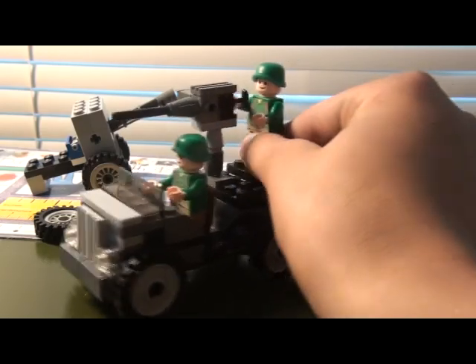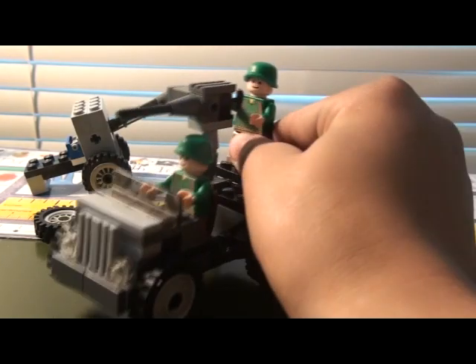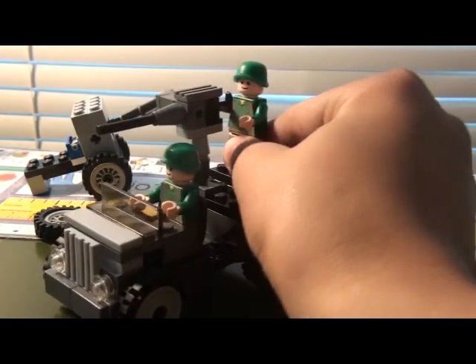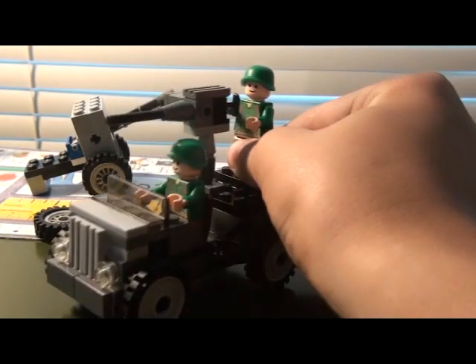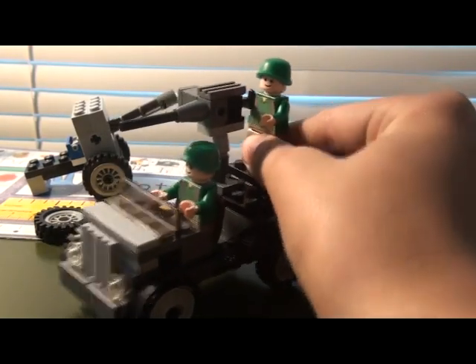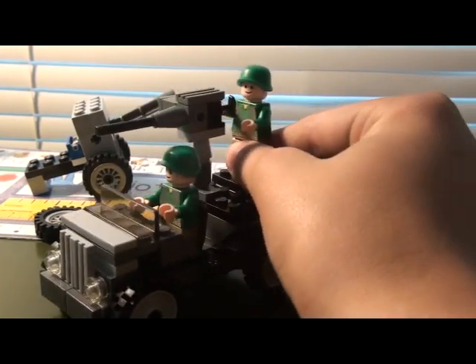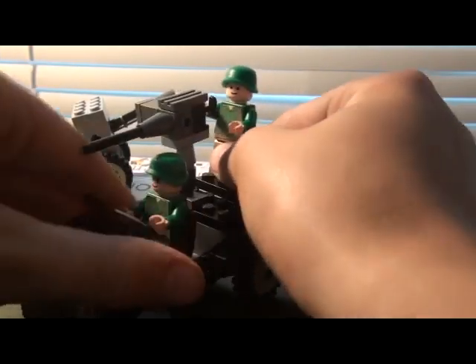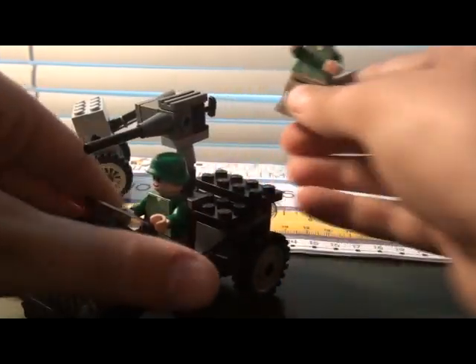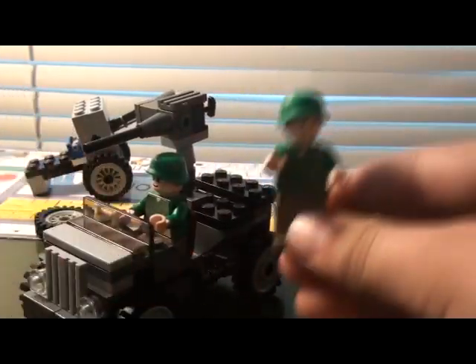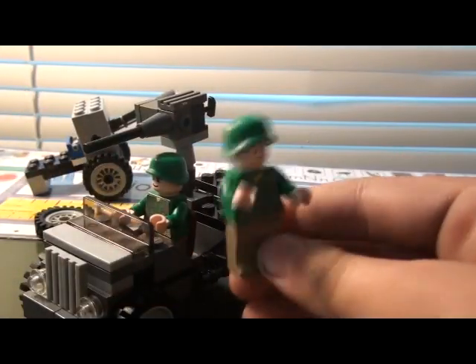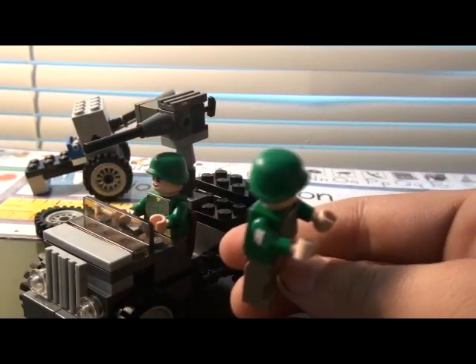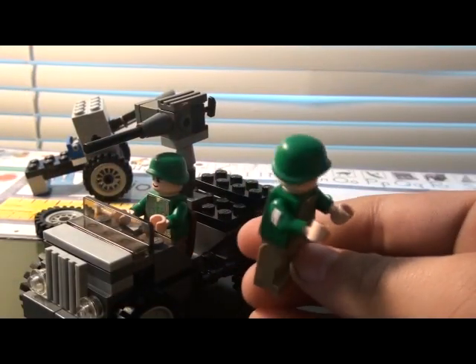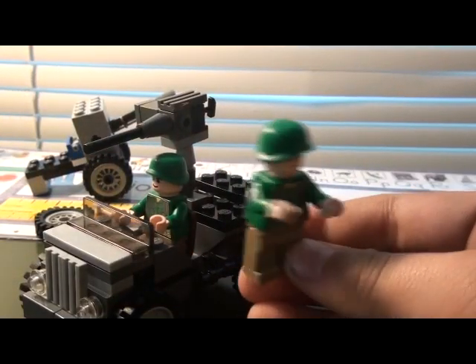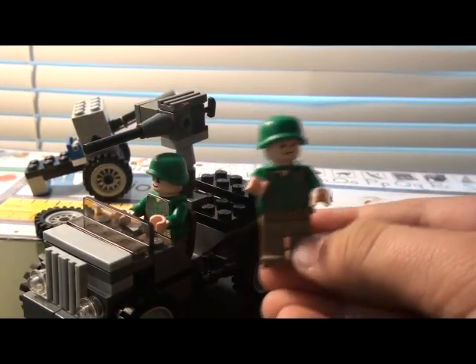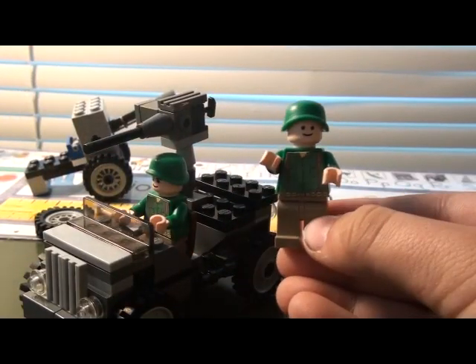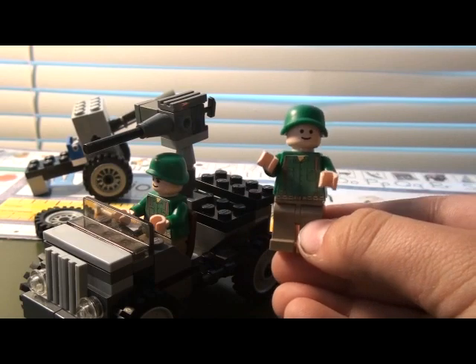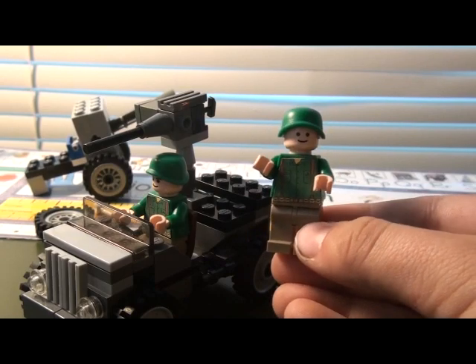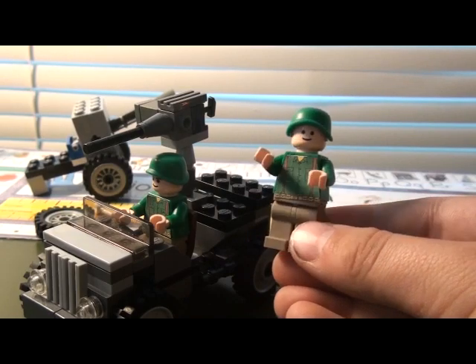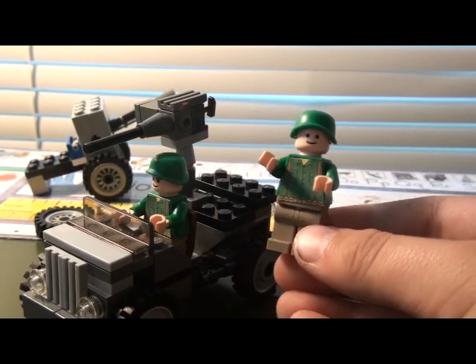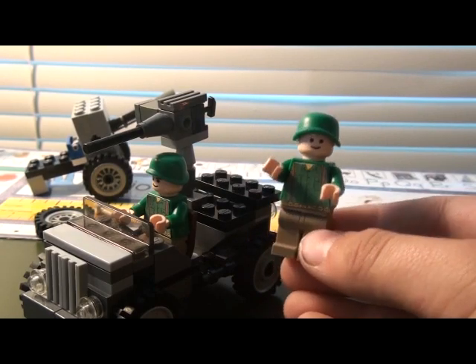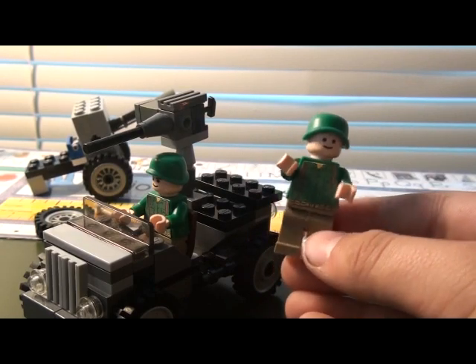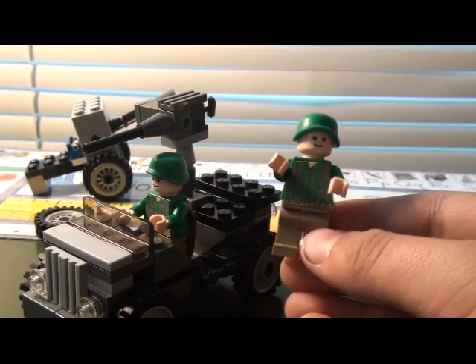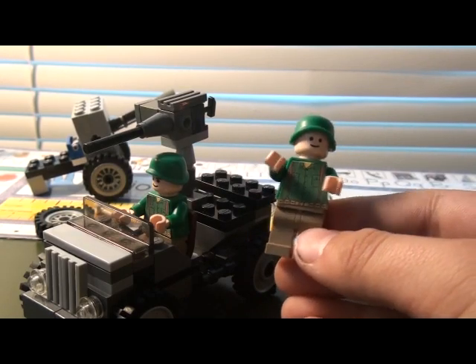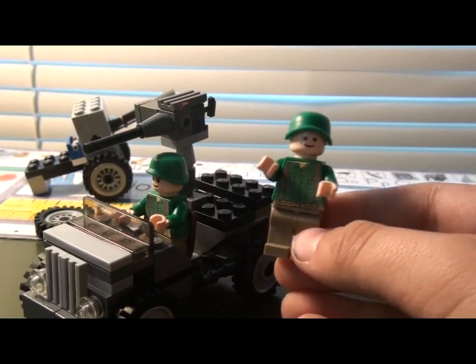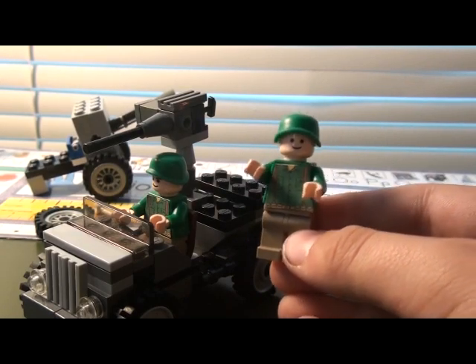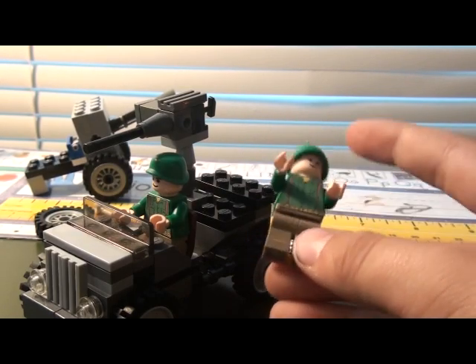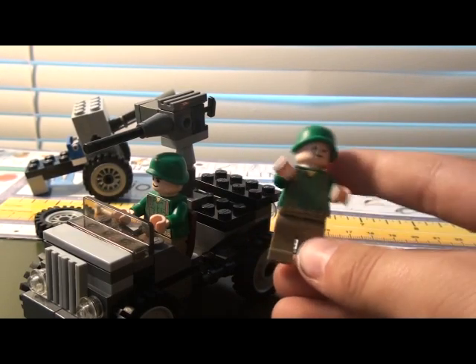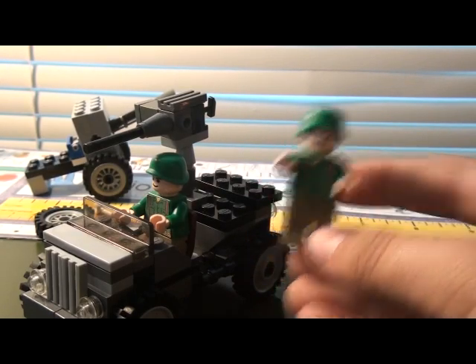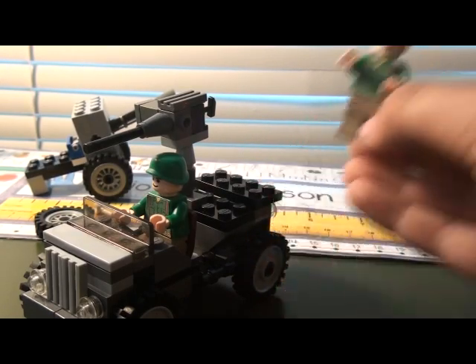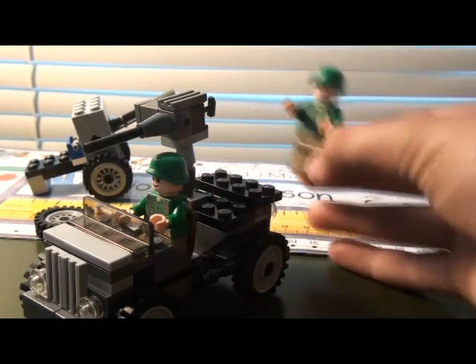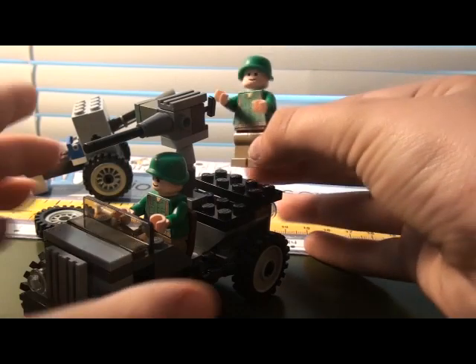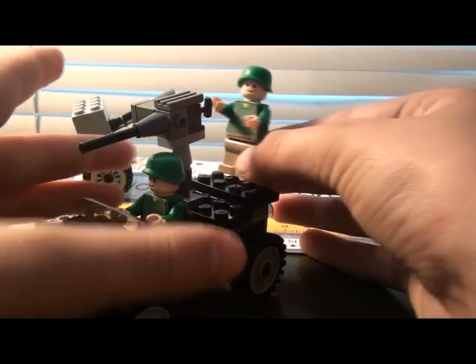Here's my new American guy — he's the same as all the other ones except he just has a different face.